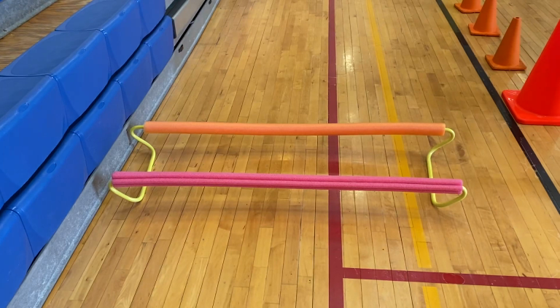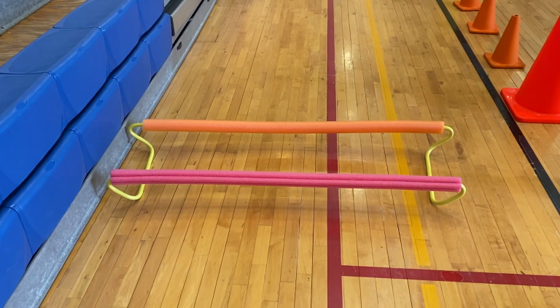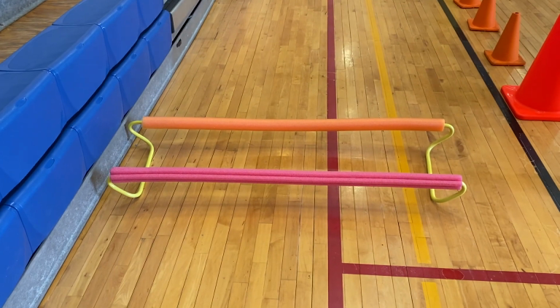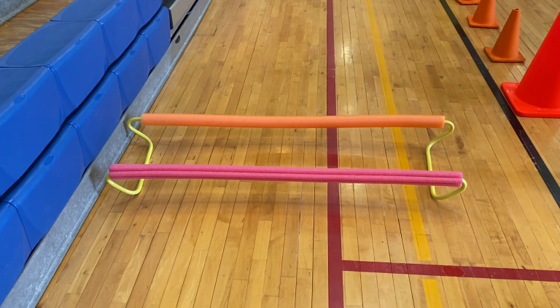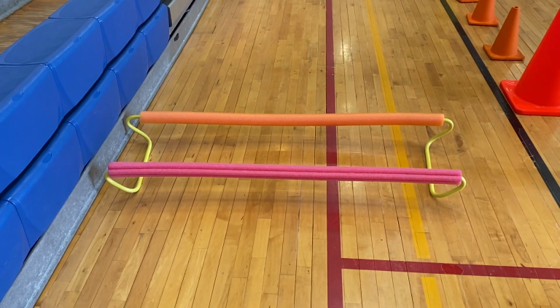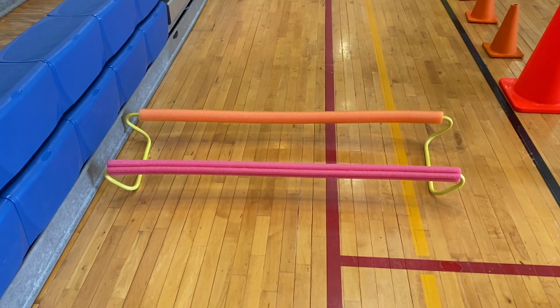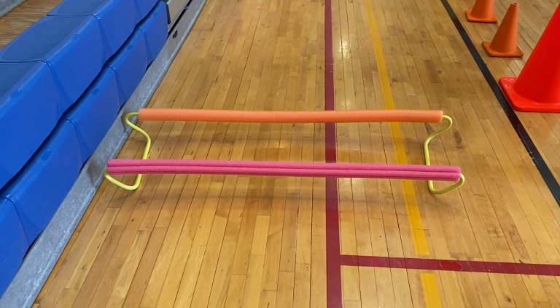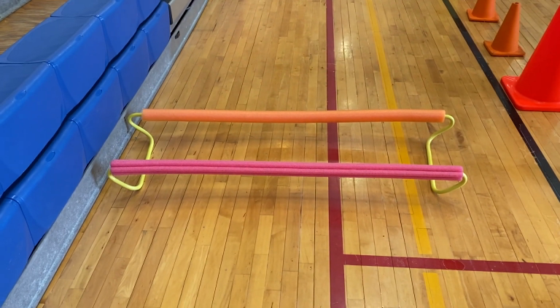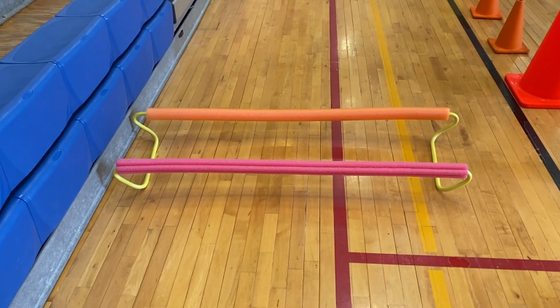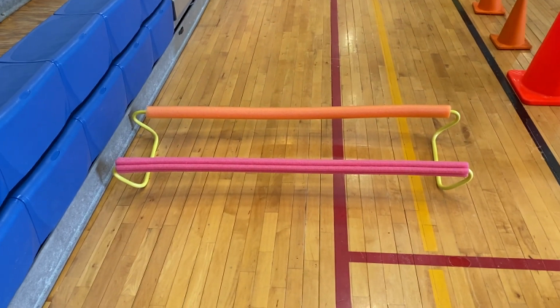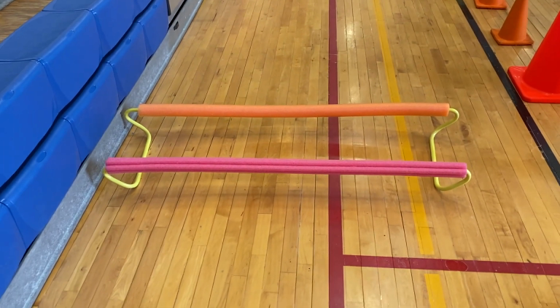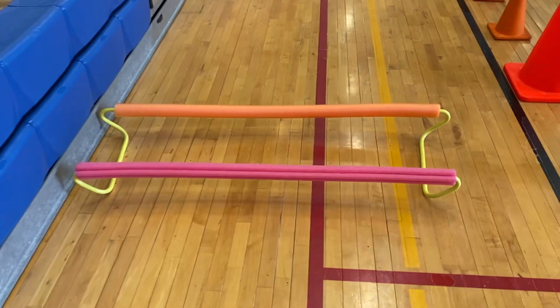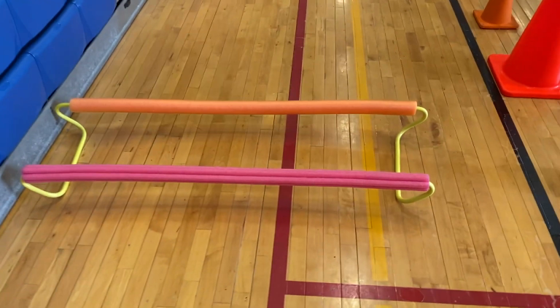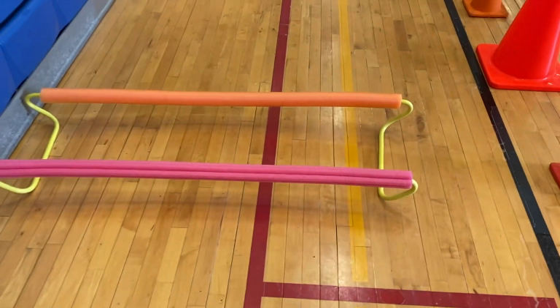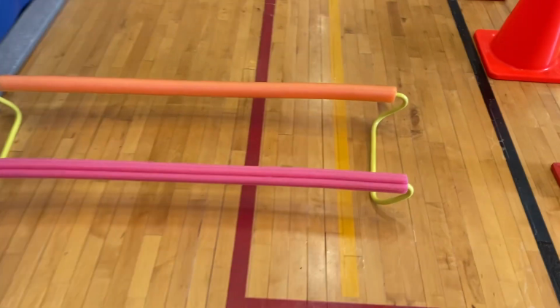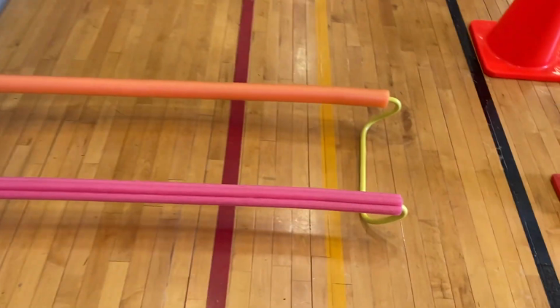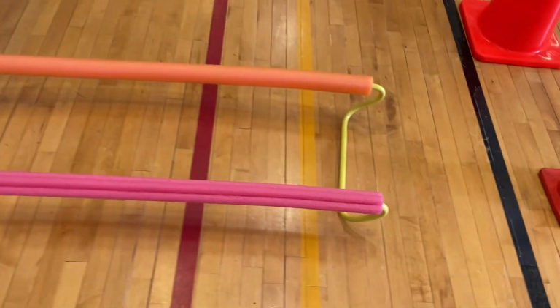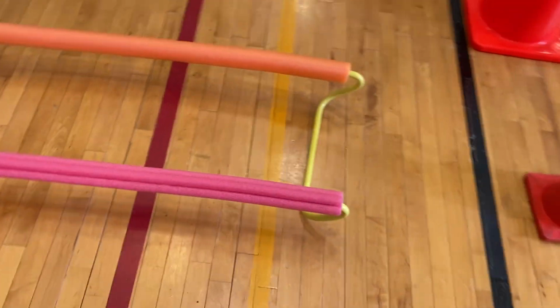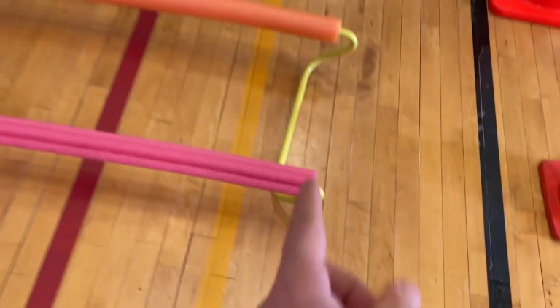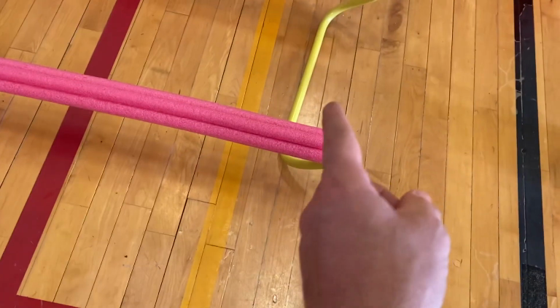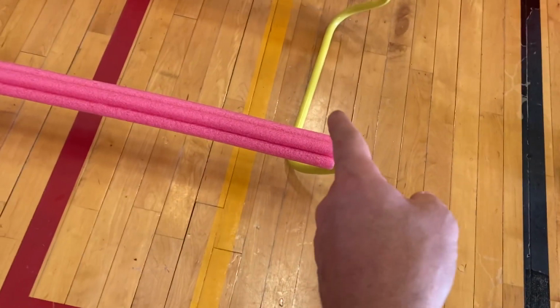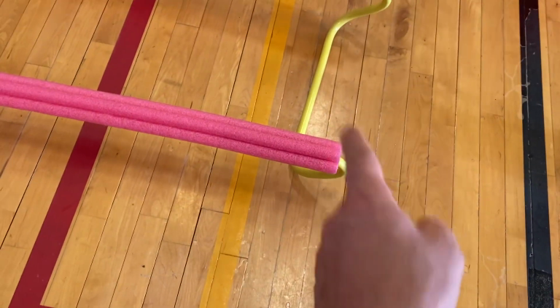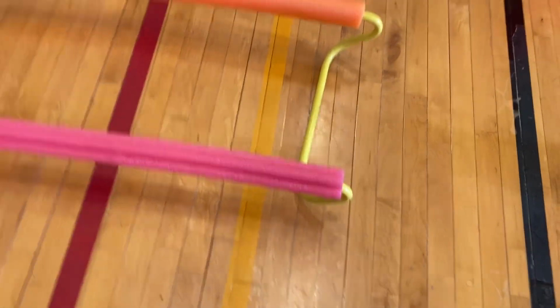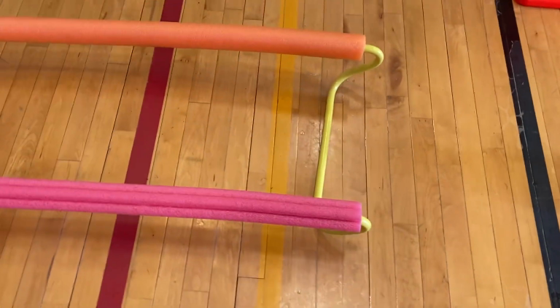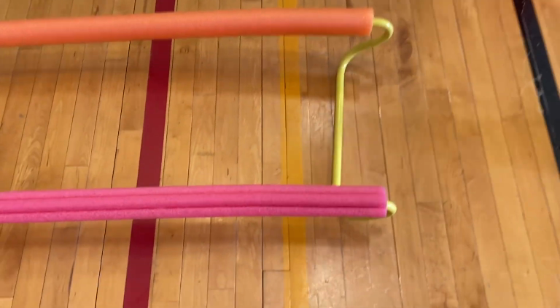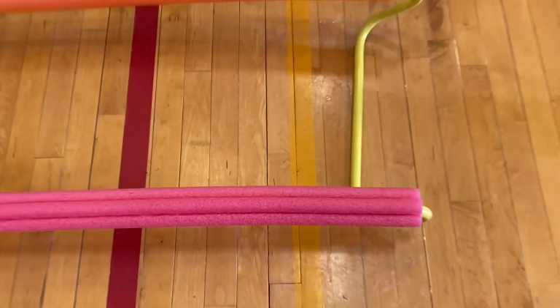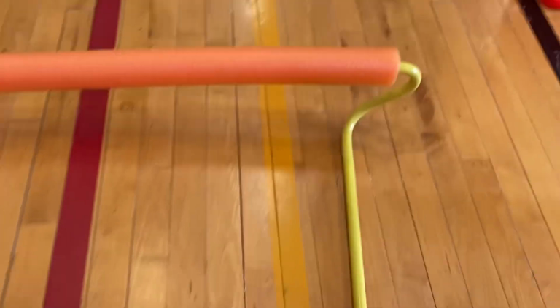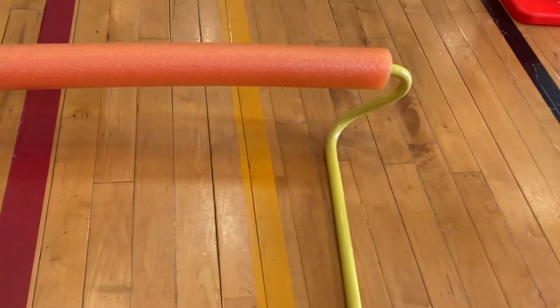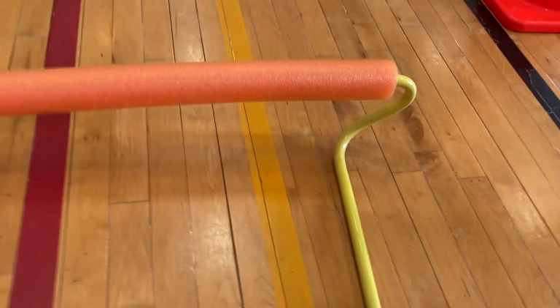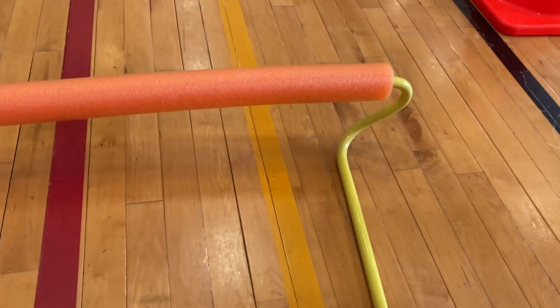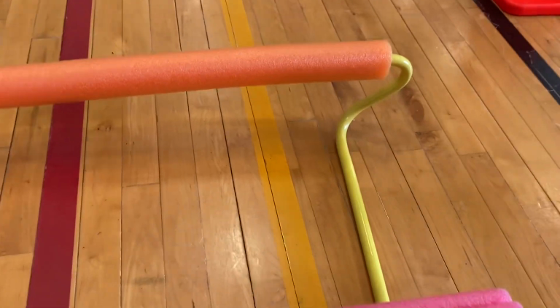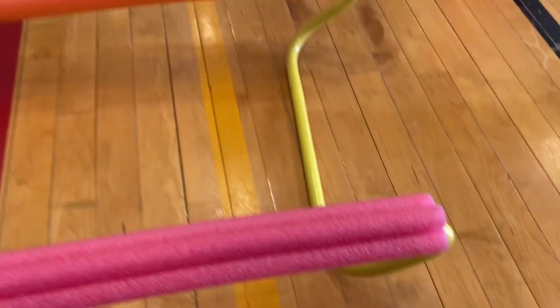All right, big shout out to Jeff Van Whaley, who I got this idea from. We took some of these little mini hurdles, these little yellow ones, we flipped them upside down, and we put some pool noodles on them.